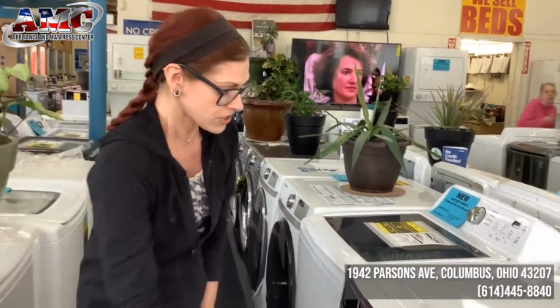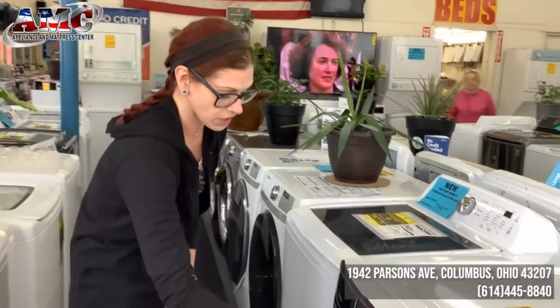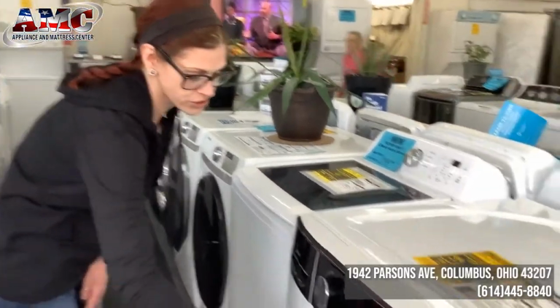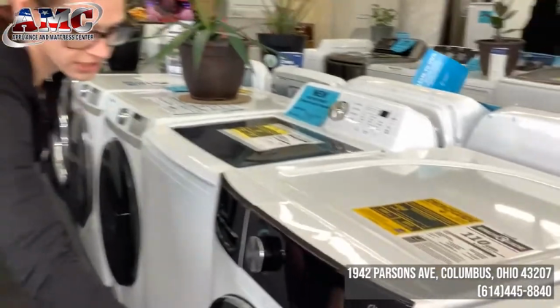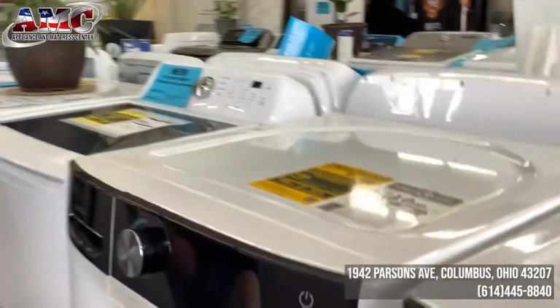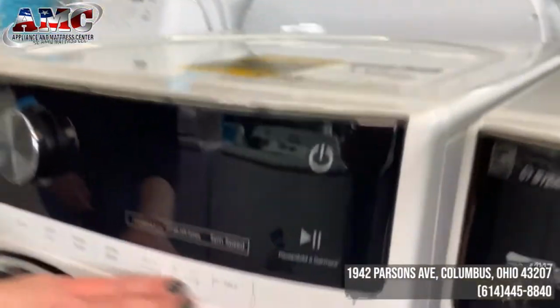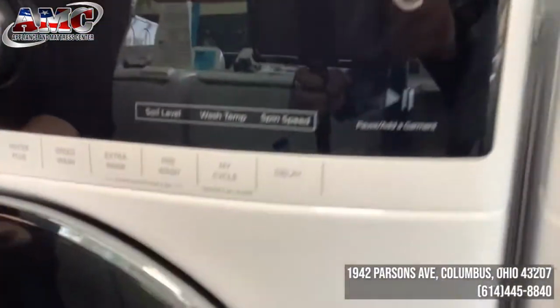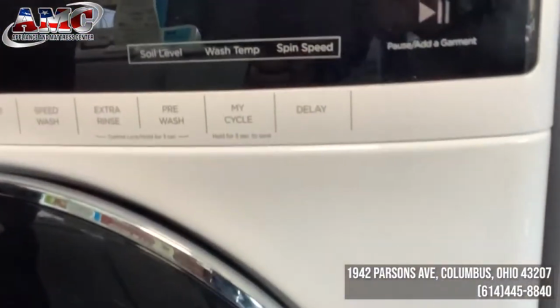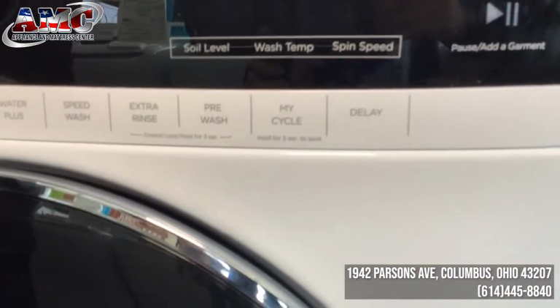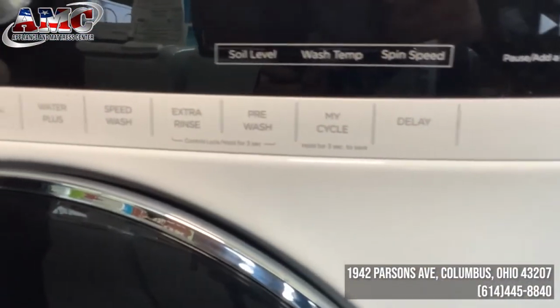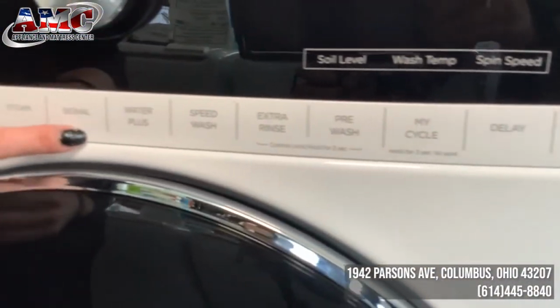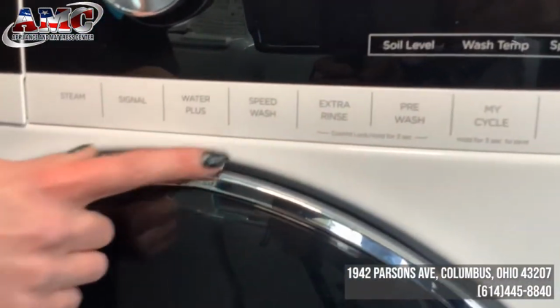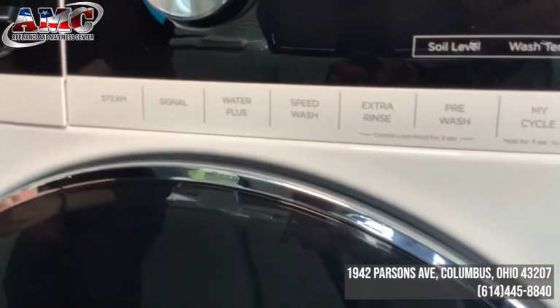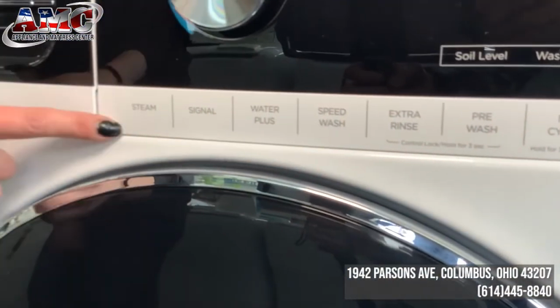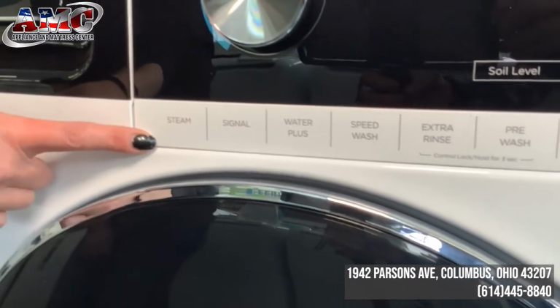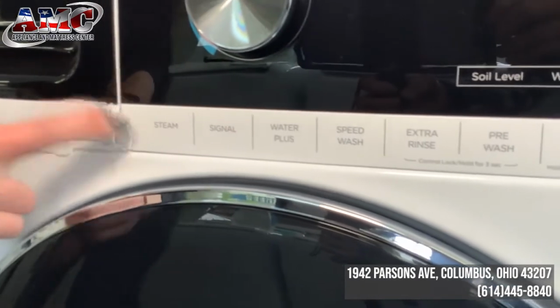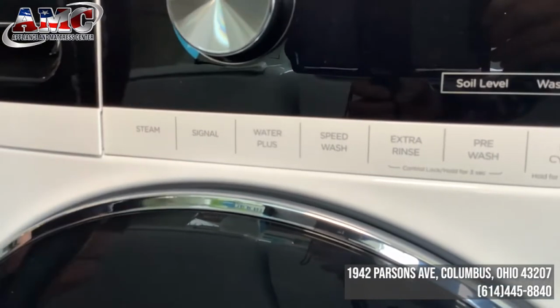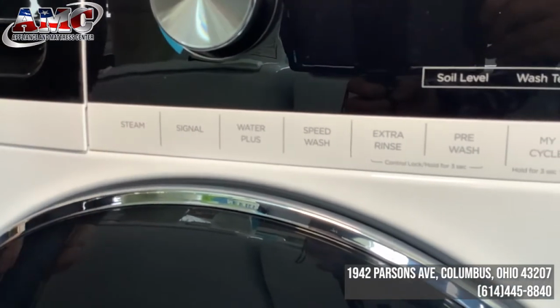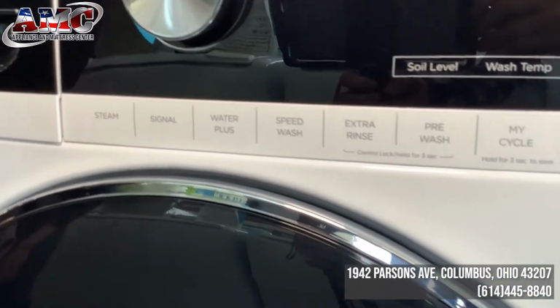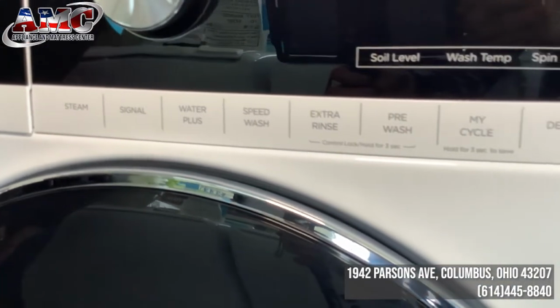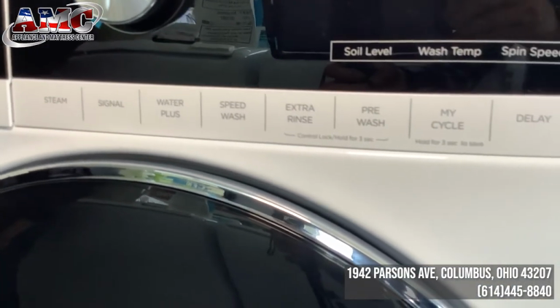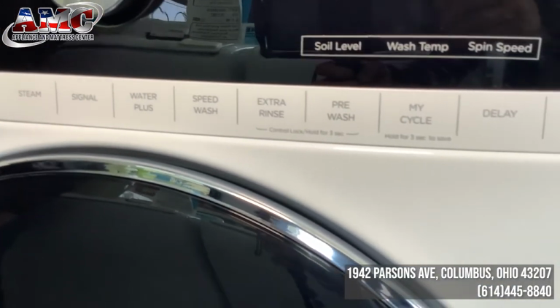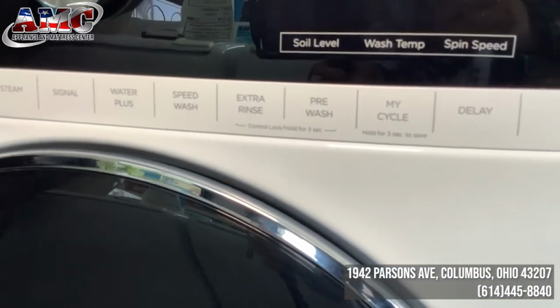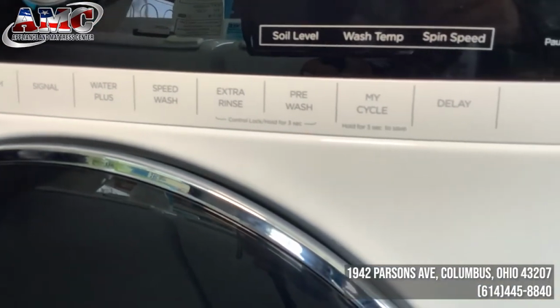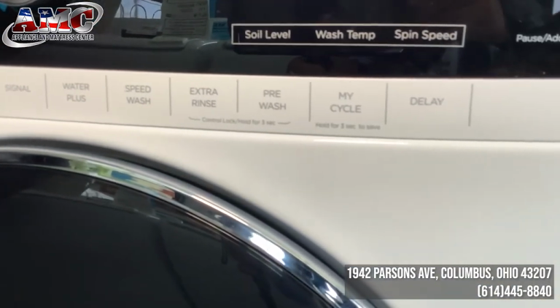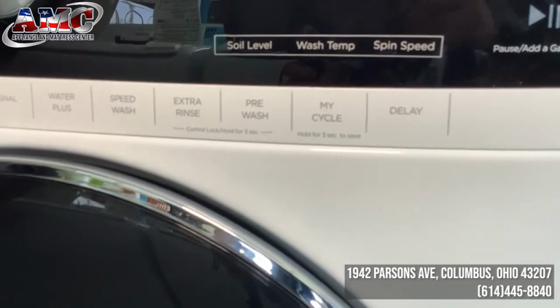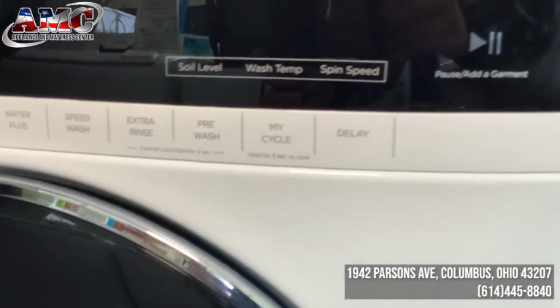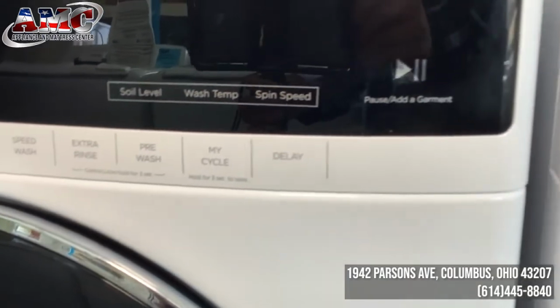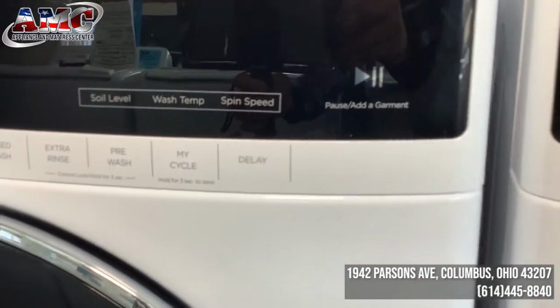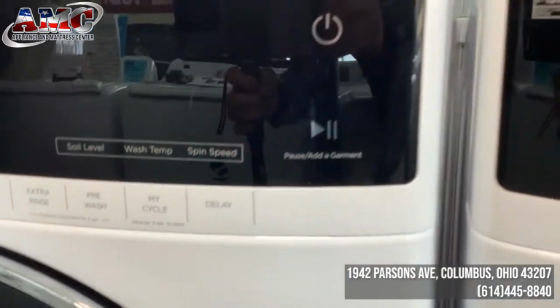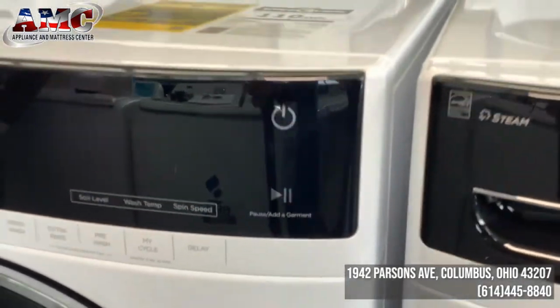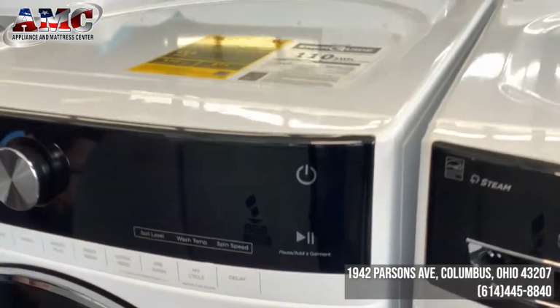It's also got these gorgeous touch controls here. You can see these aren't actually buttons — these are touch controls. It's got steam, and it's got an internal heater, so it's going to get that steam up to 160 degrees and be able to sanitize everything for you.